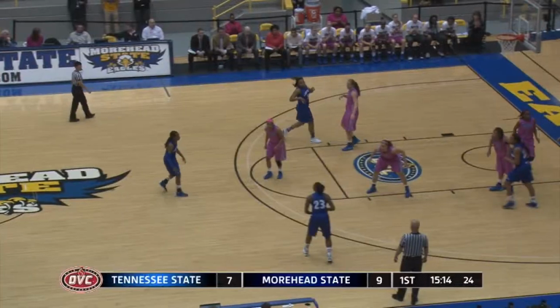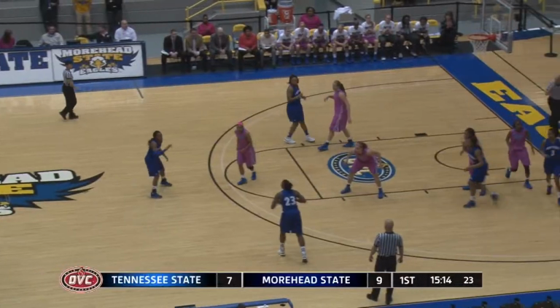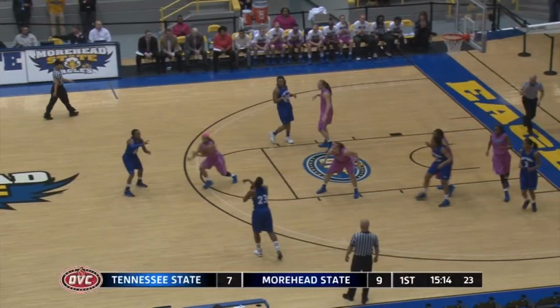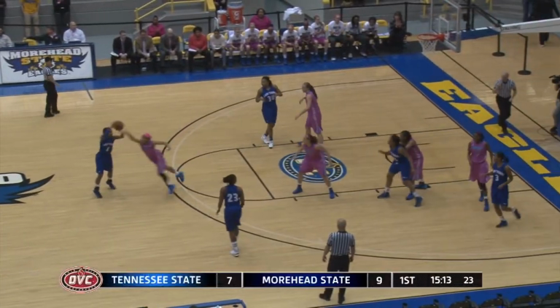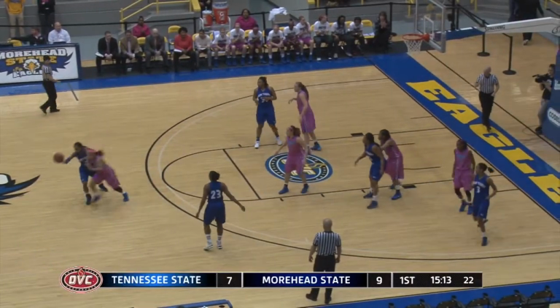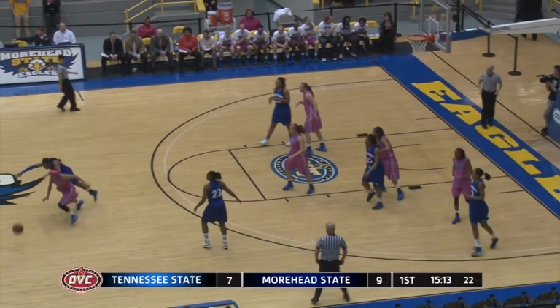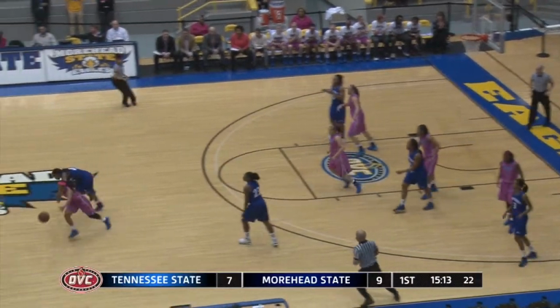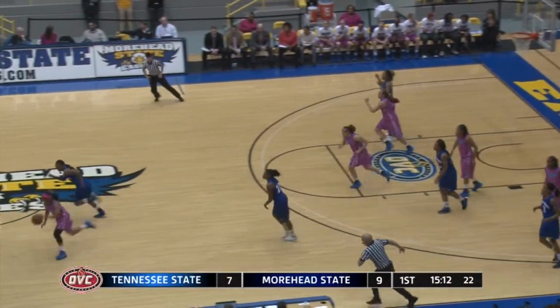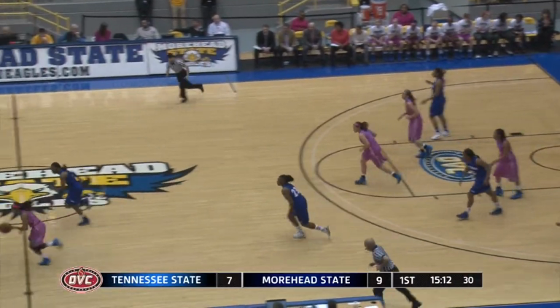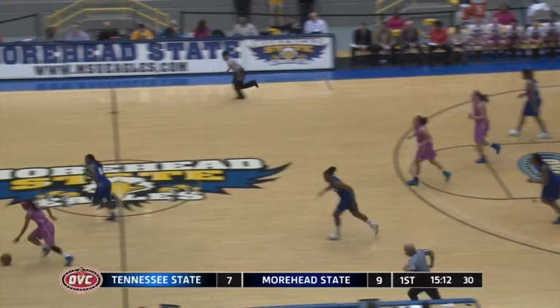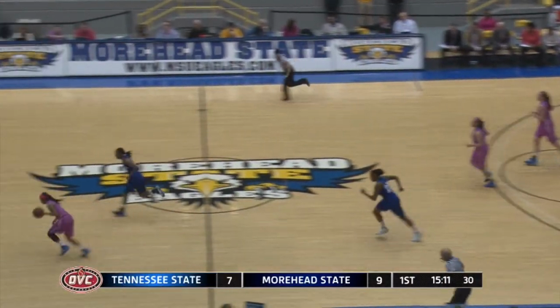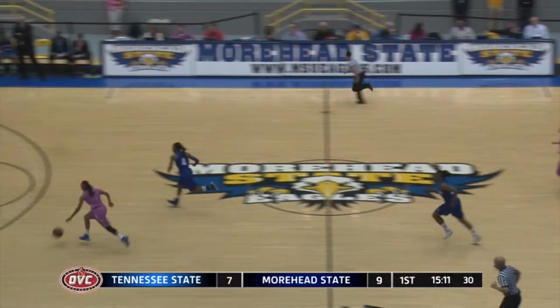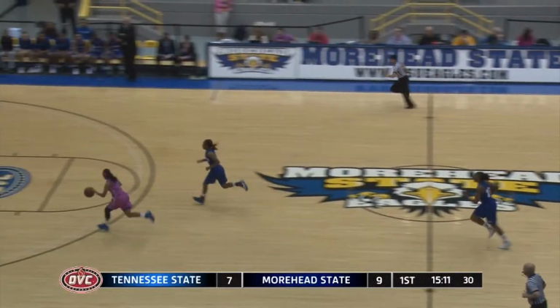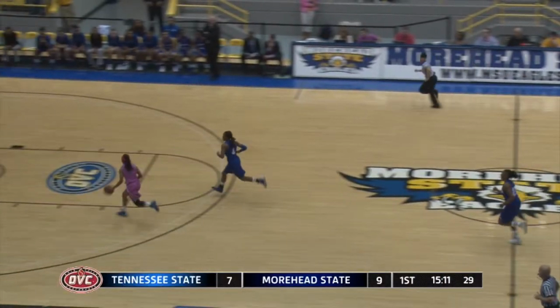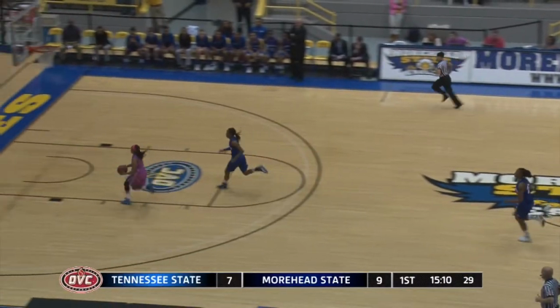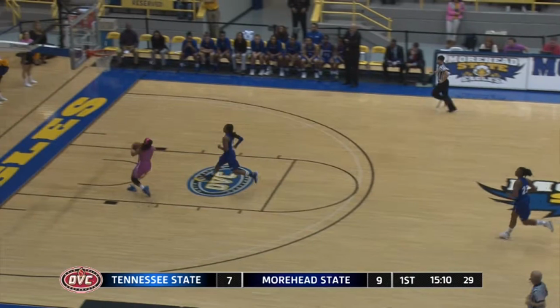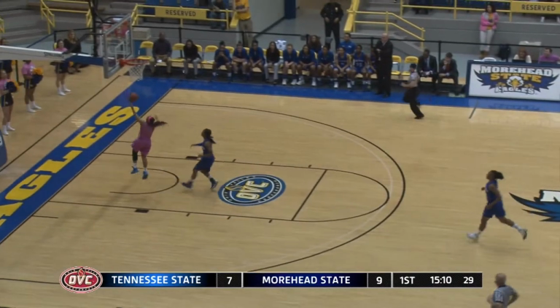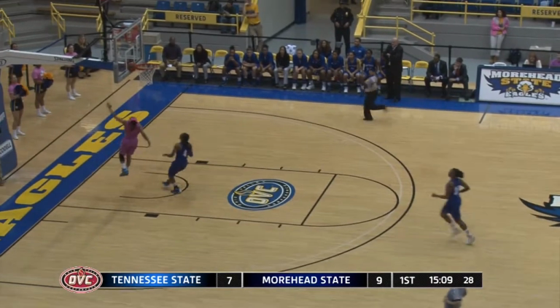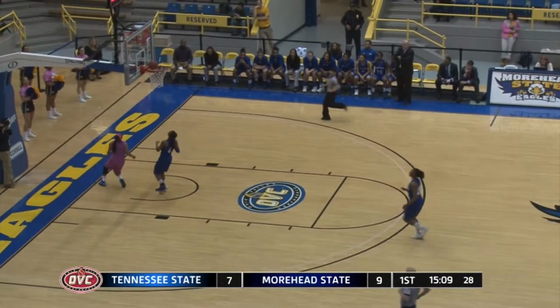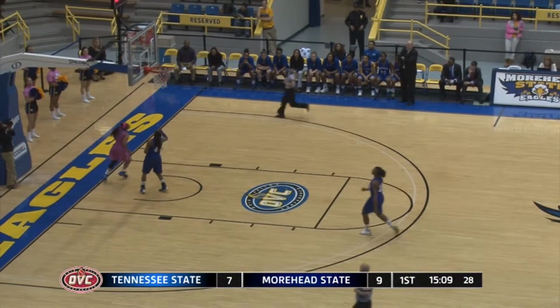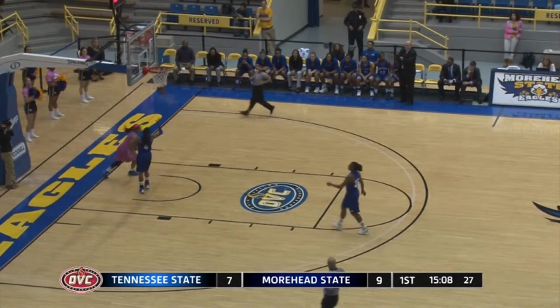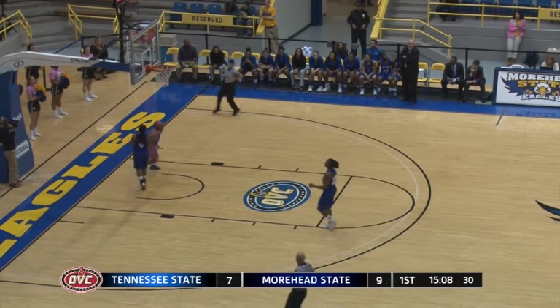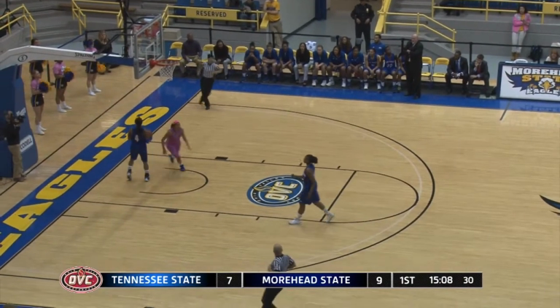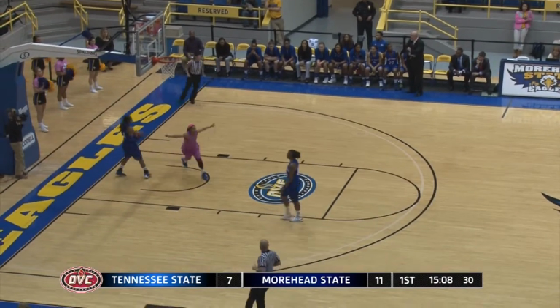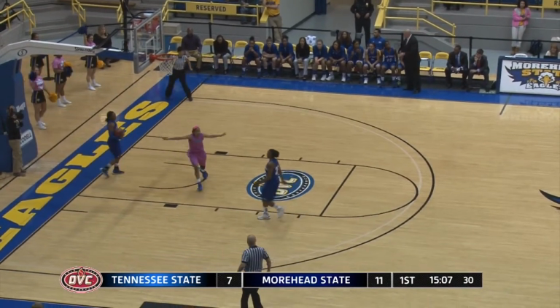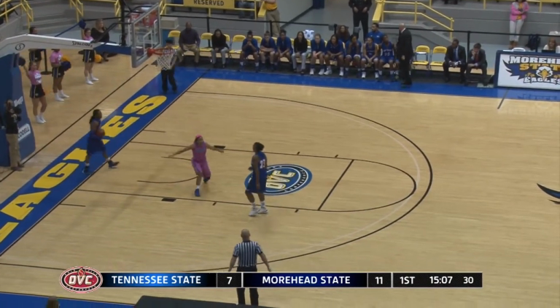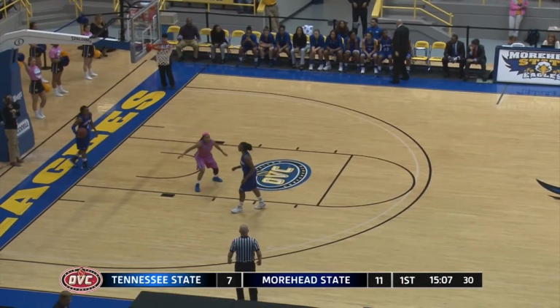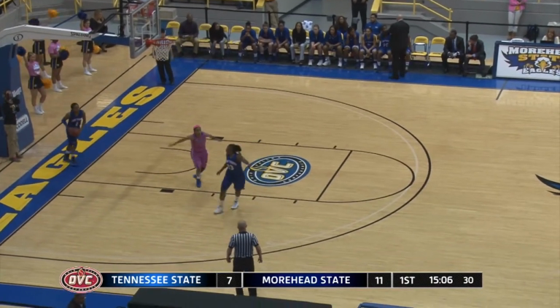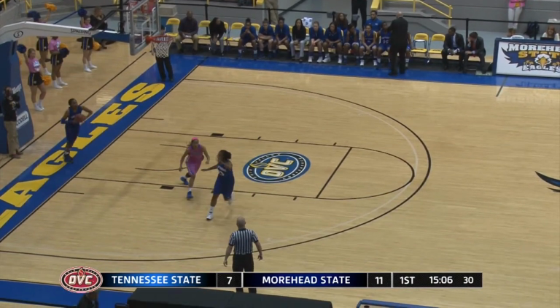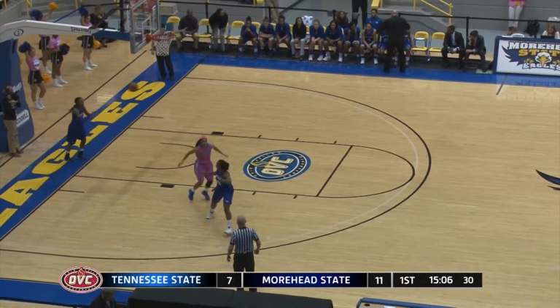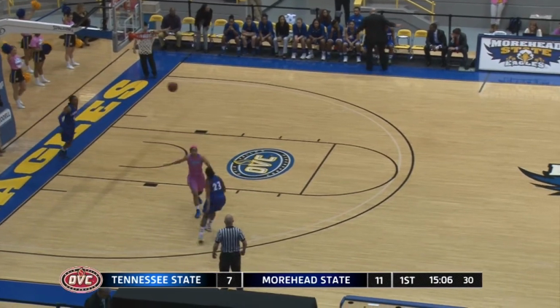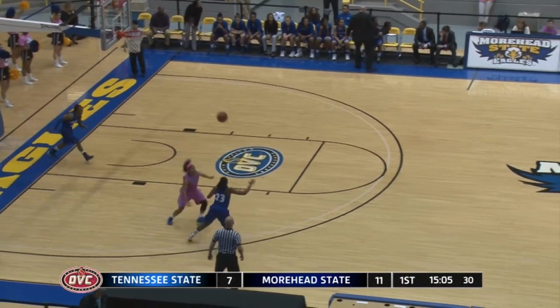Left to play here in the first half. Jones went for the steal, has the steal. Going to take it coast to coast, left hand layup, good. Misha Jones now with six points.